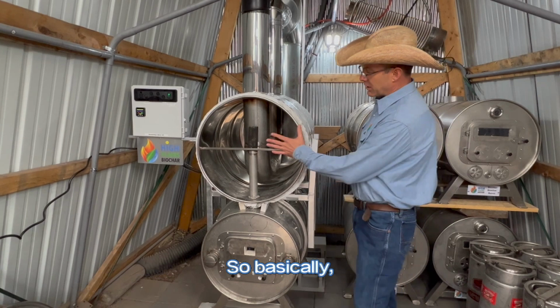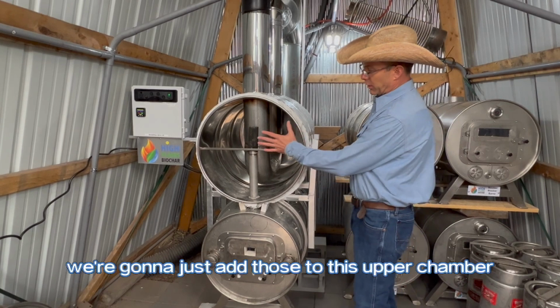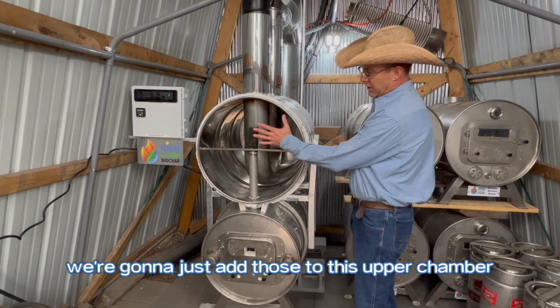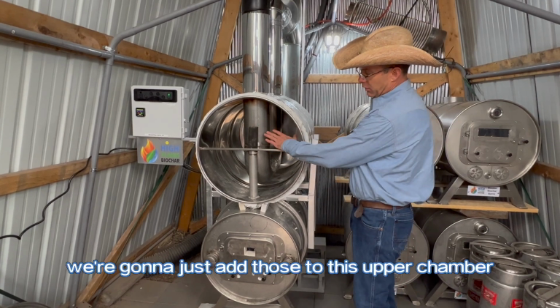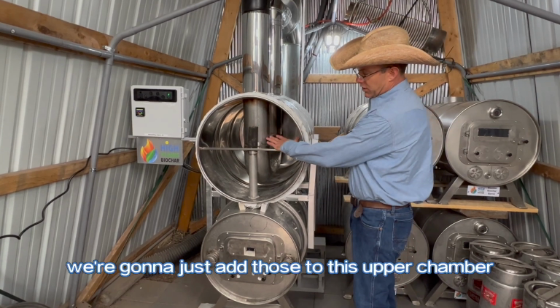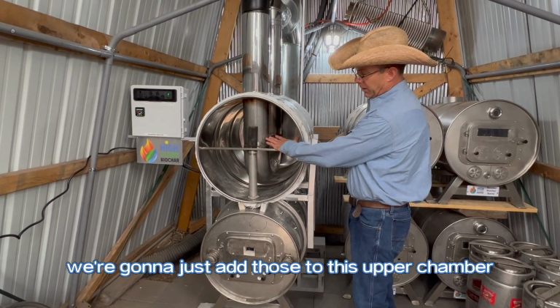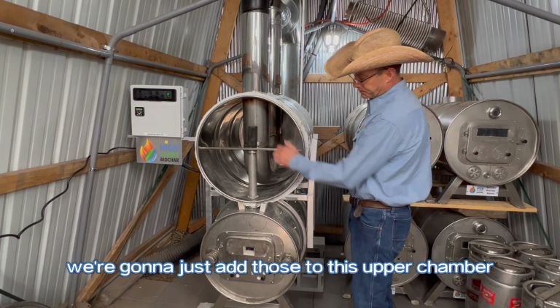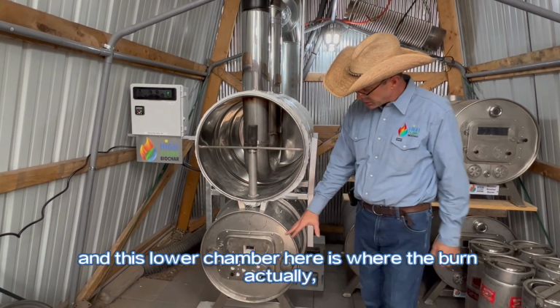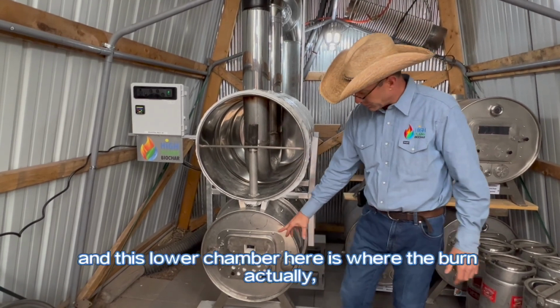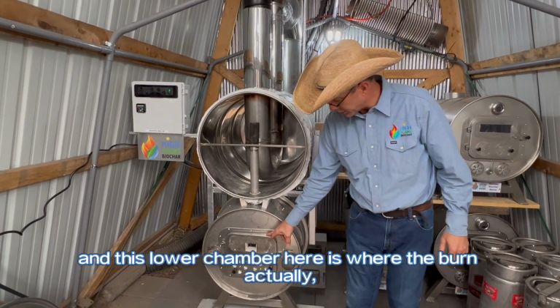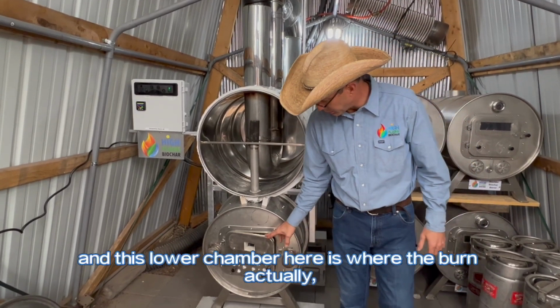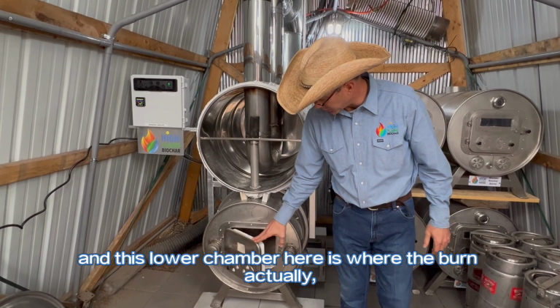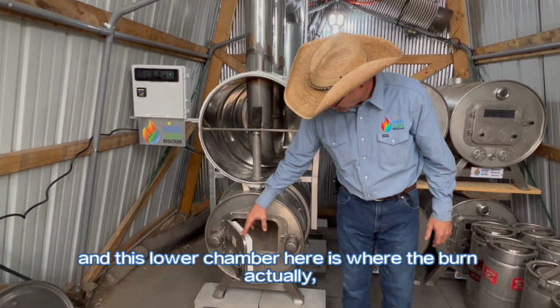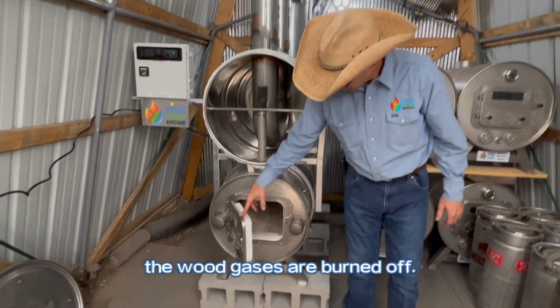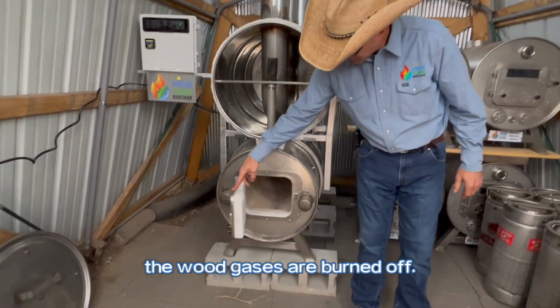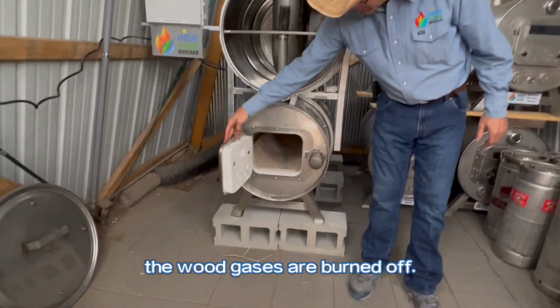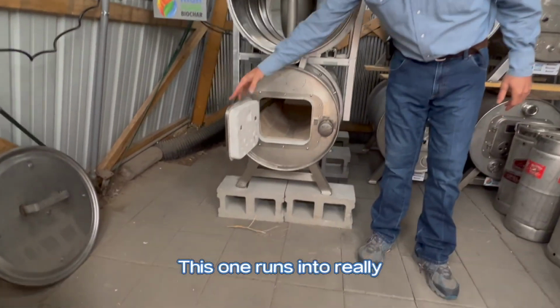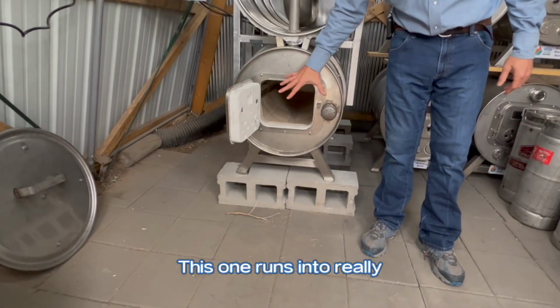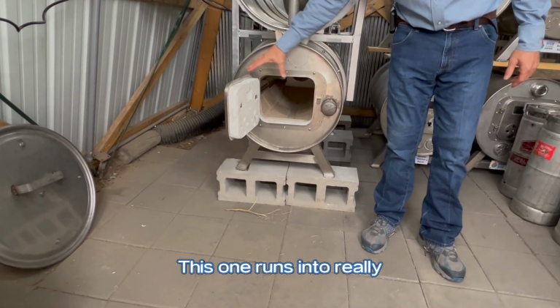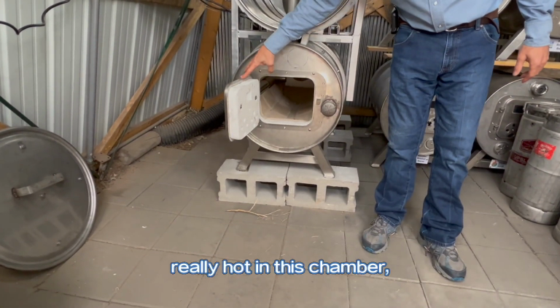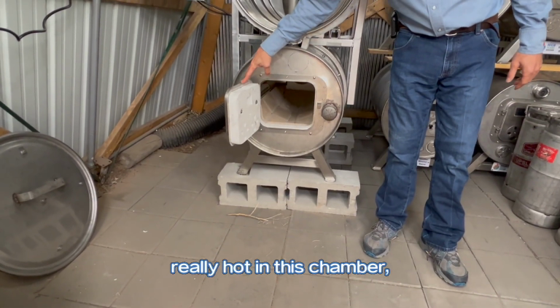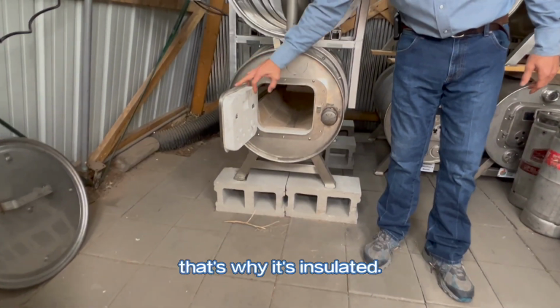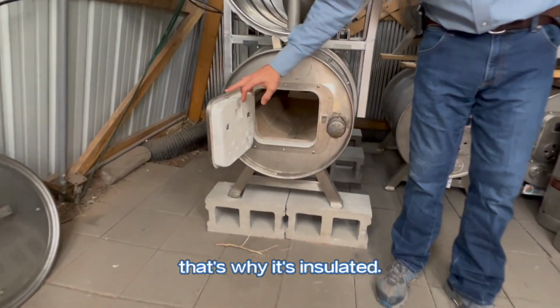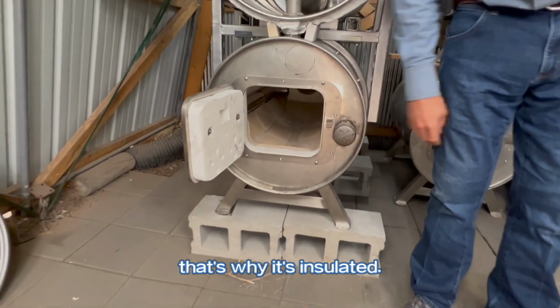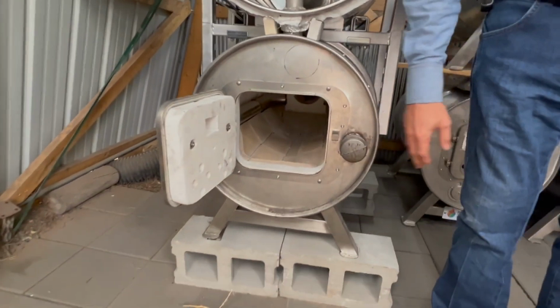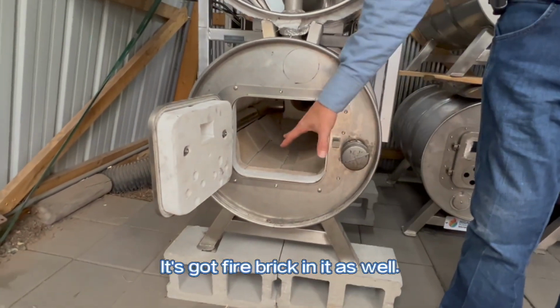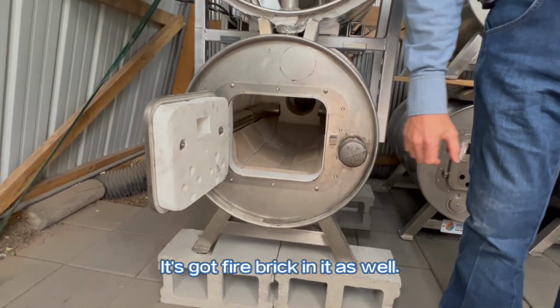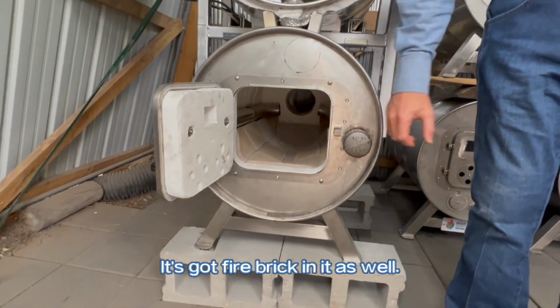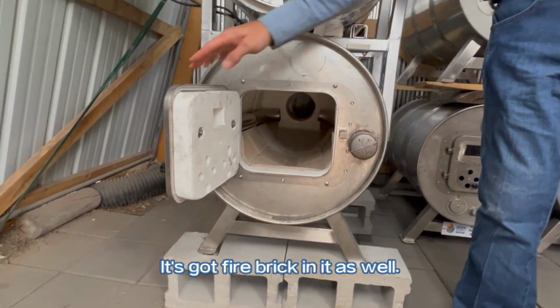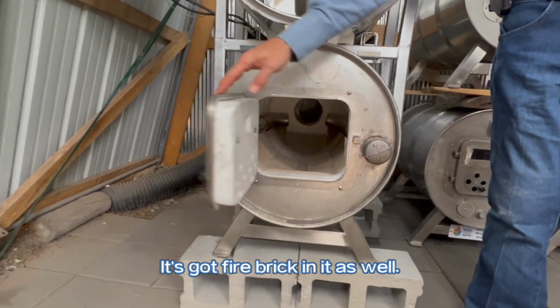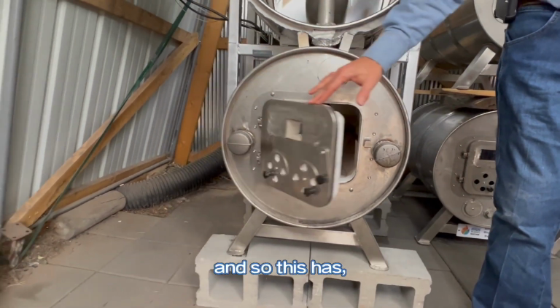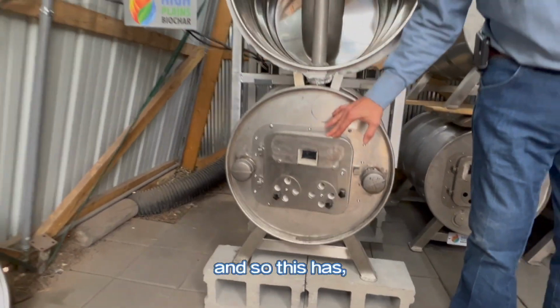So basically we're going to just add those to this upper chamber. And this lower chamber here is where the syngas is actually burning off. This one runs really, really hot in this chamber, that's why it's insulated. It's got fire brick in it as well.